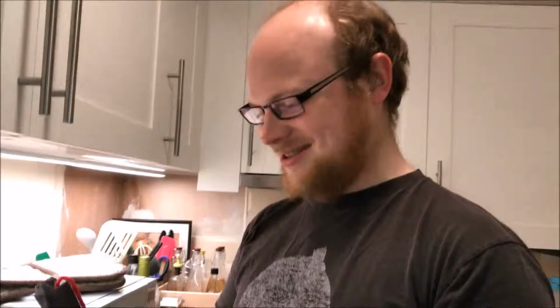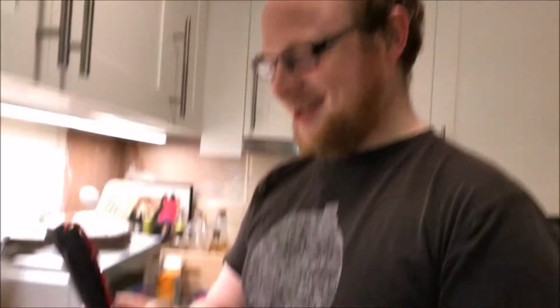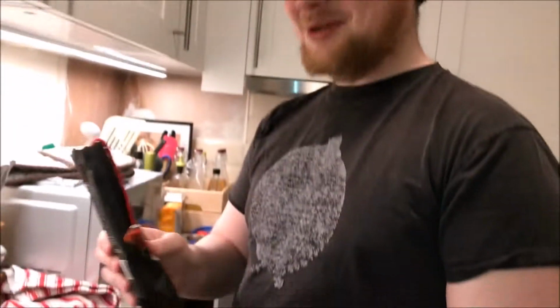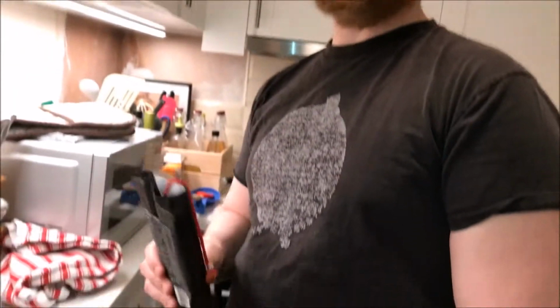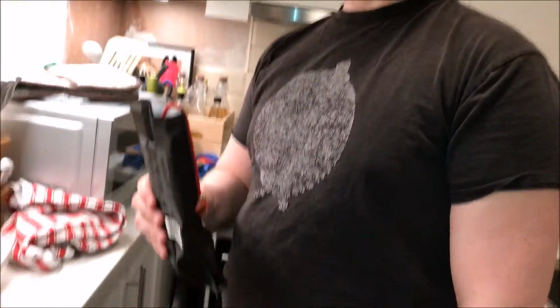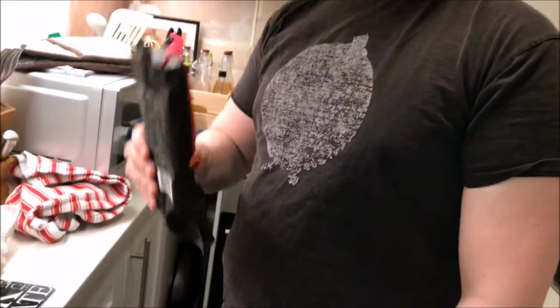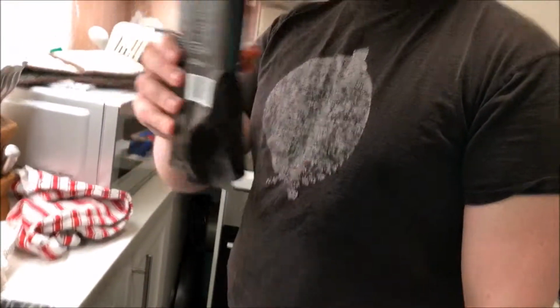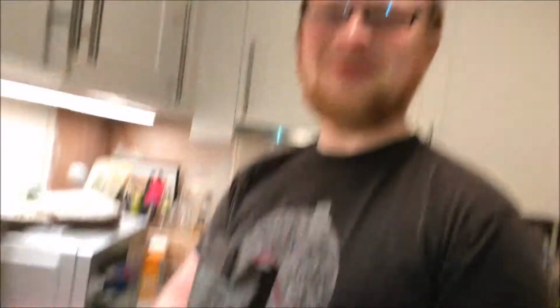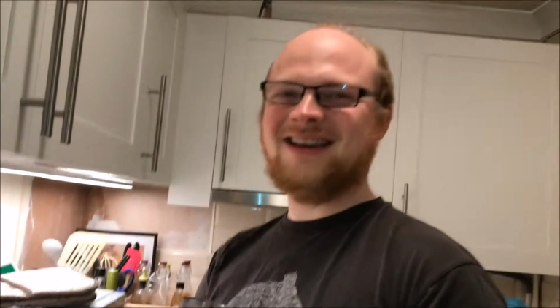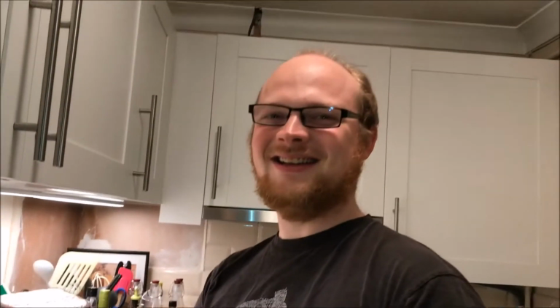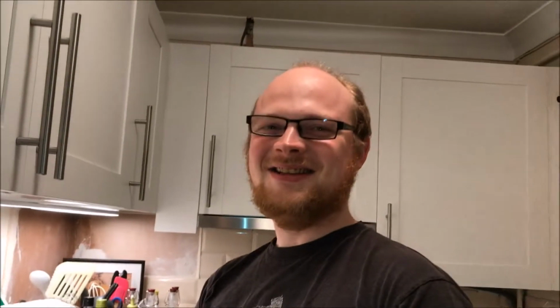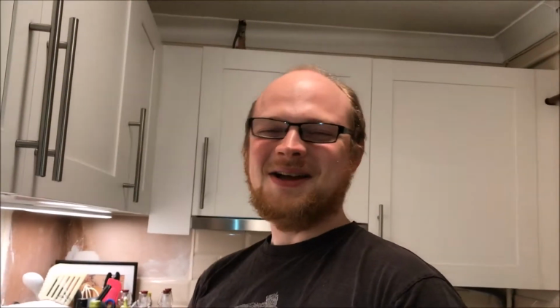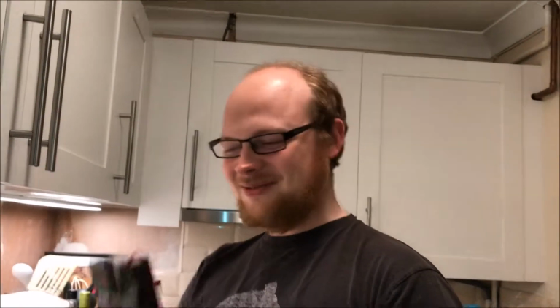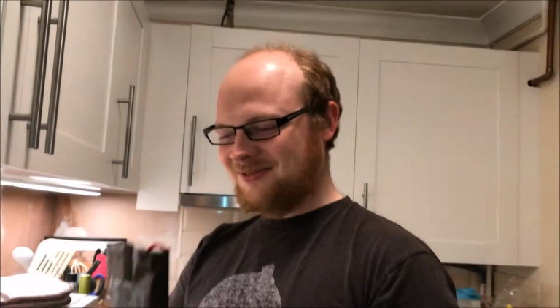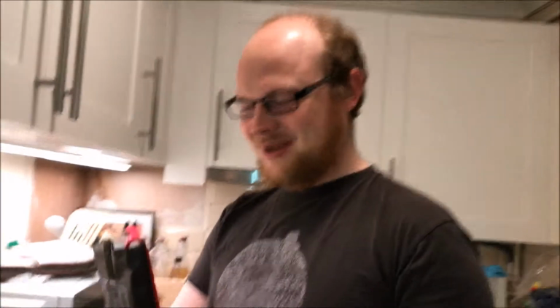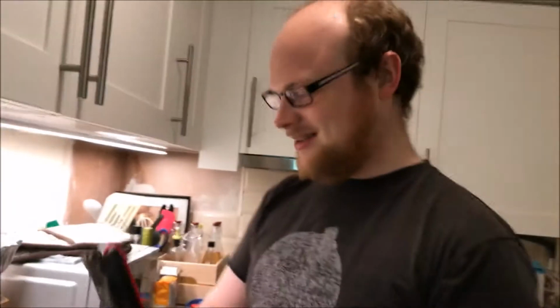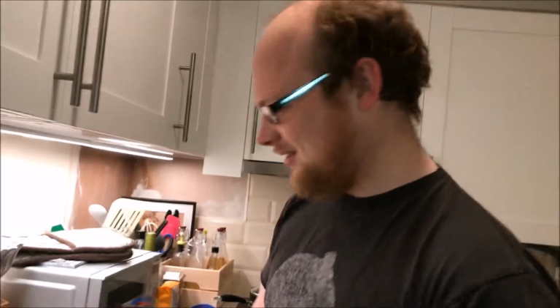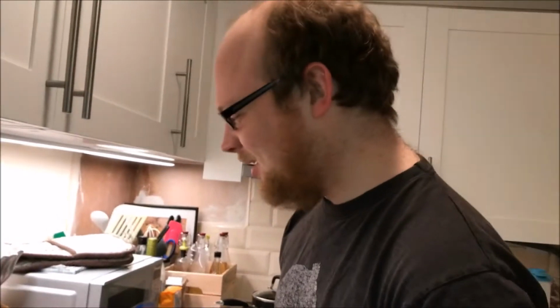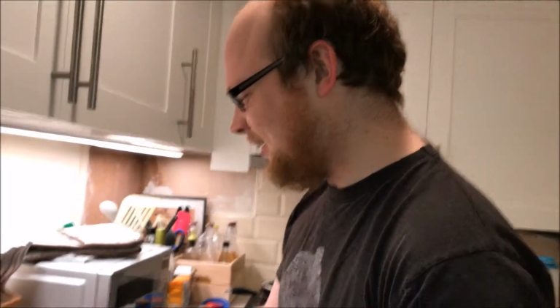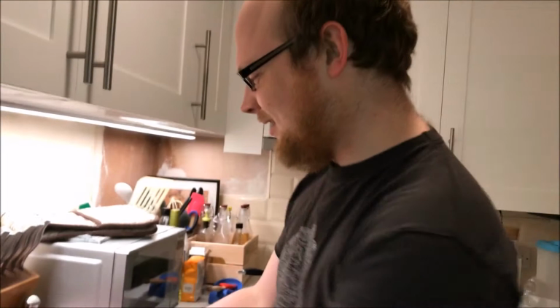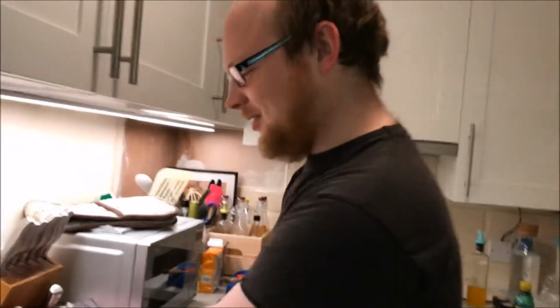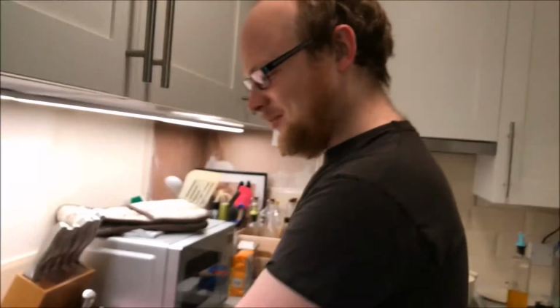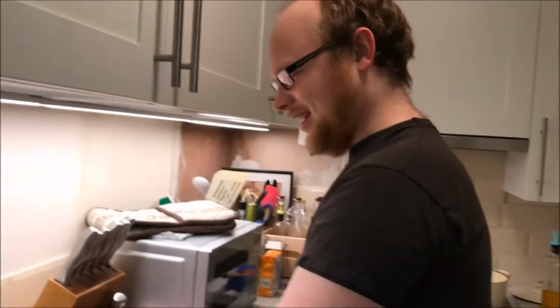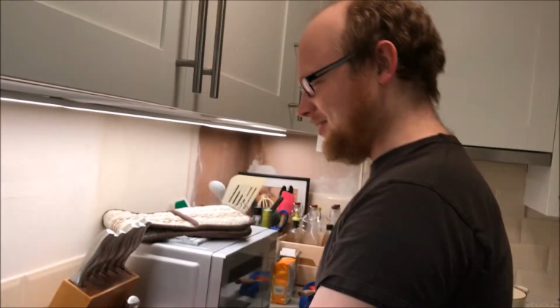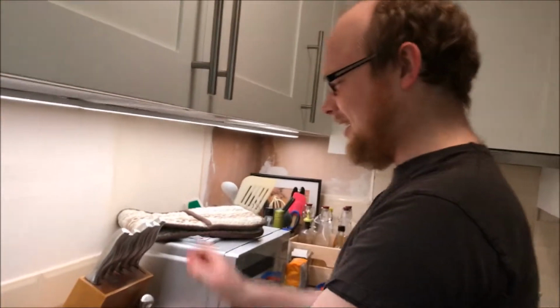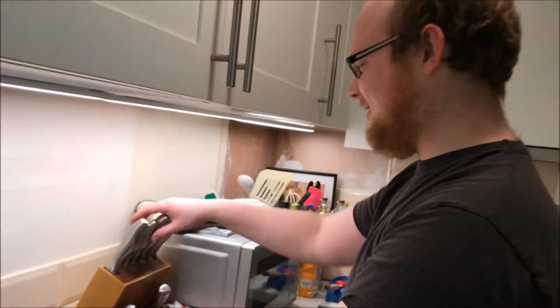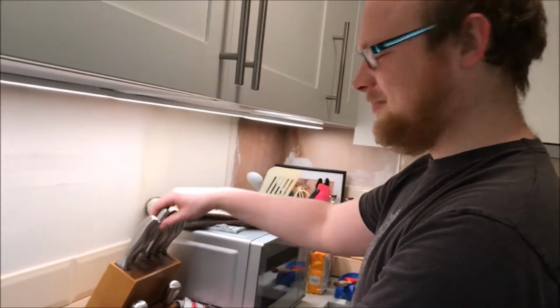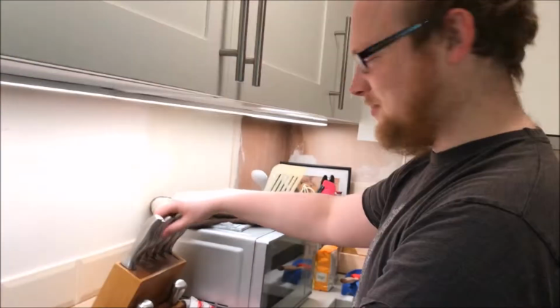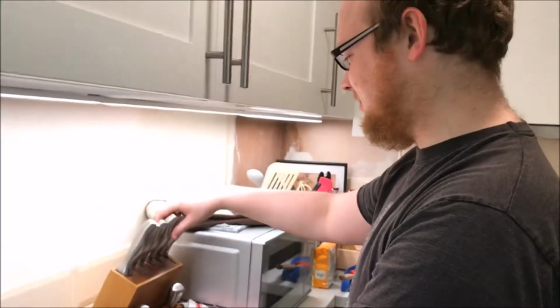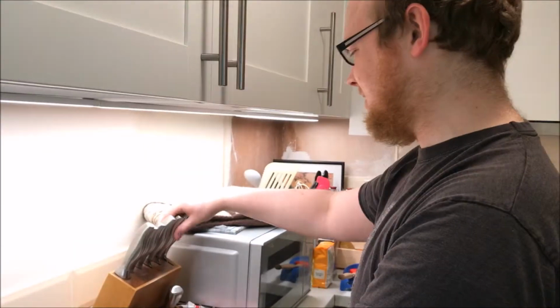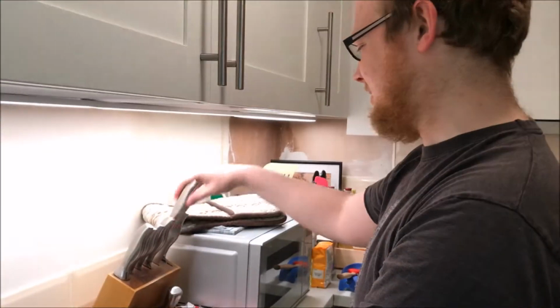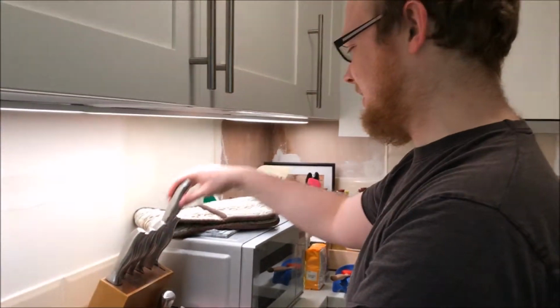Today I'm going to be making my own version of paella. Apparently if I make it my way then I'll have all the angry Spanish people shouting at me.